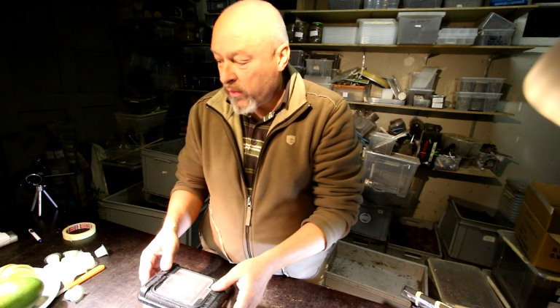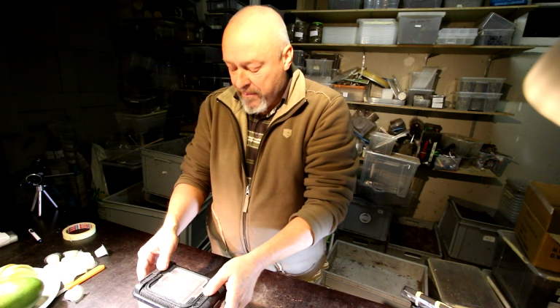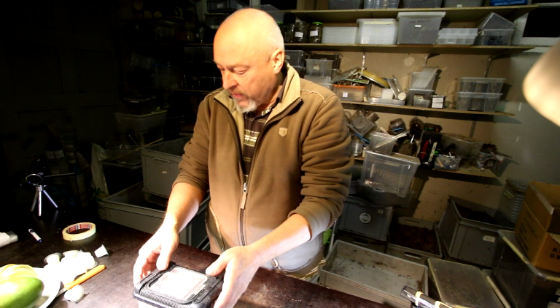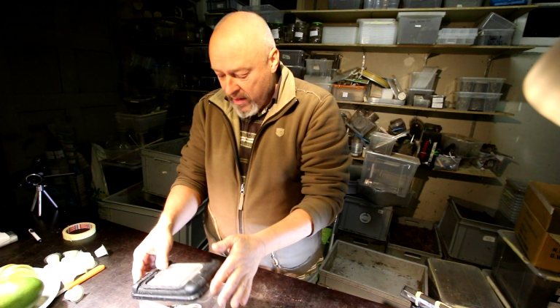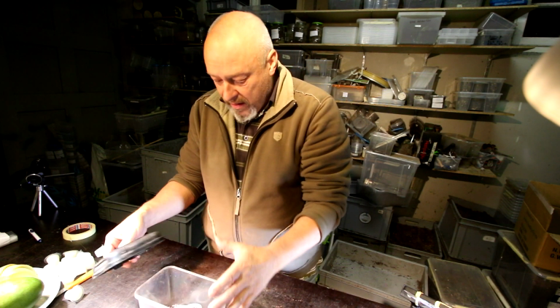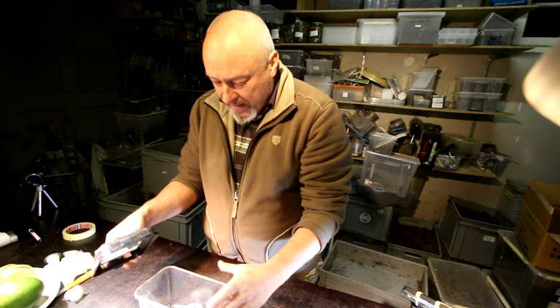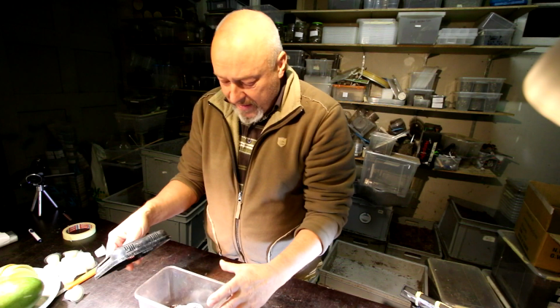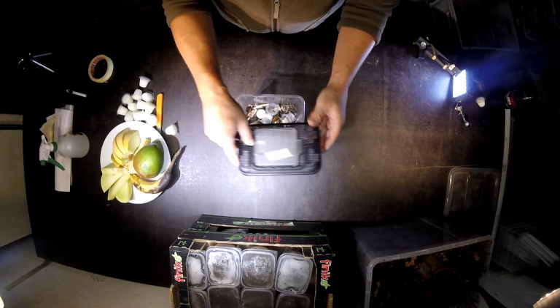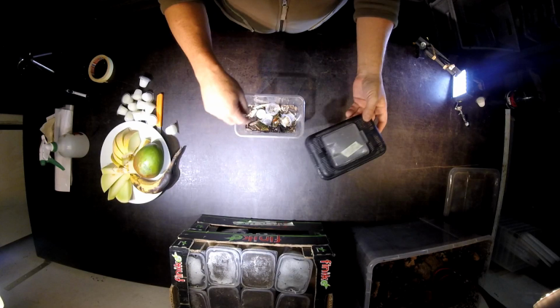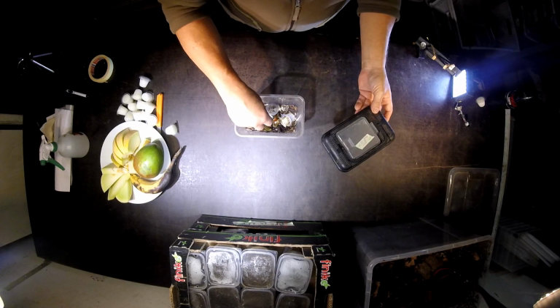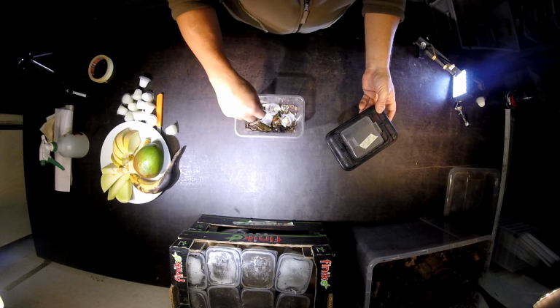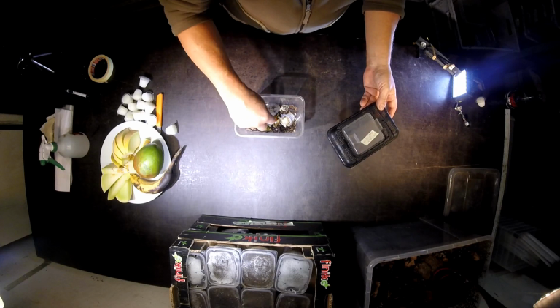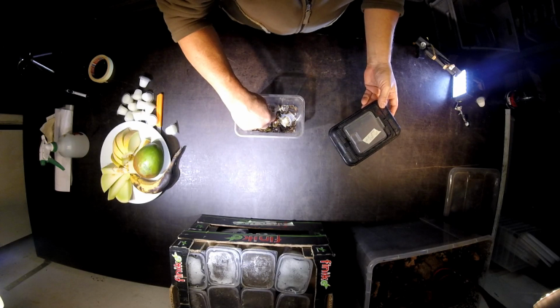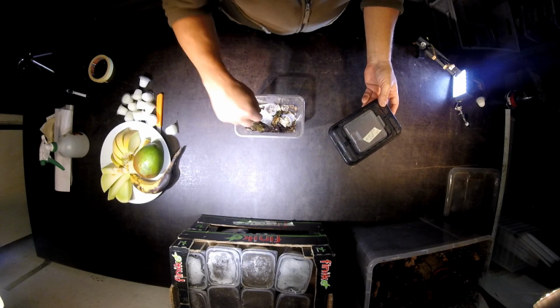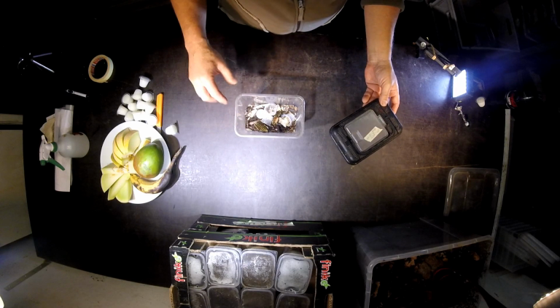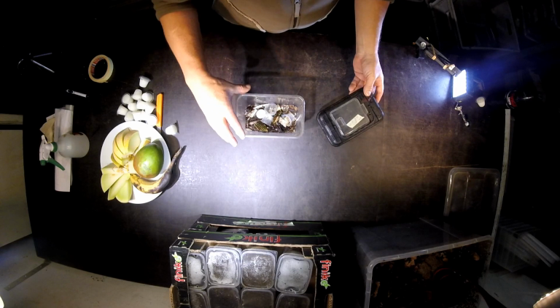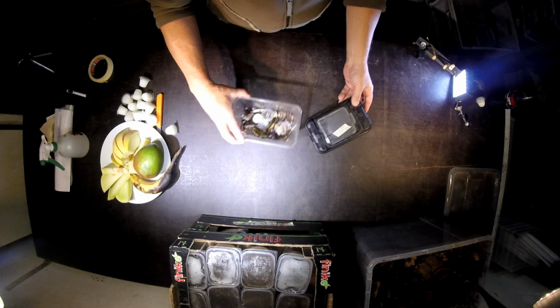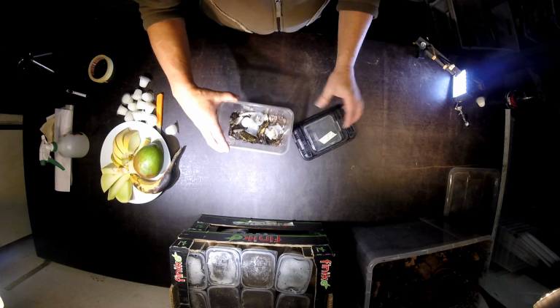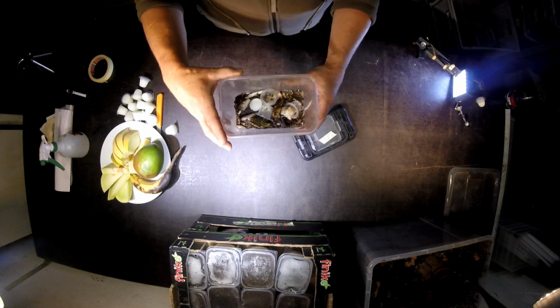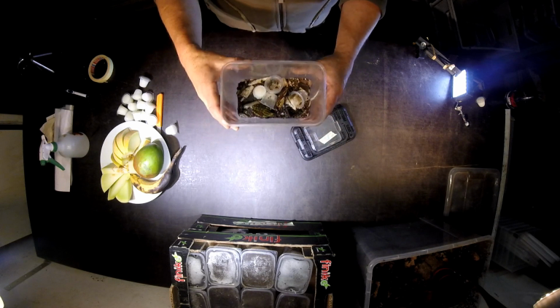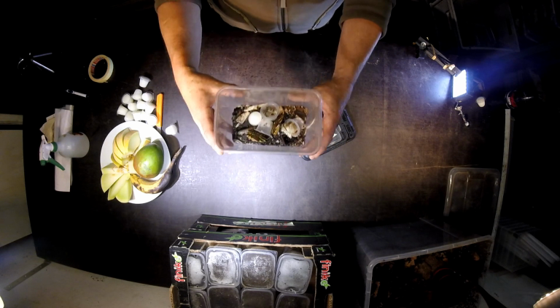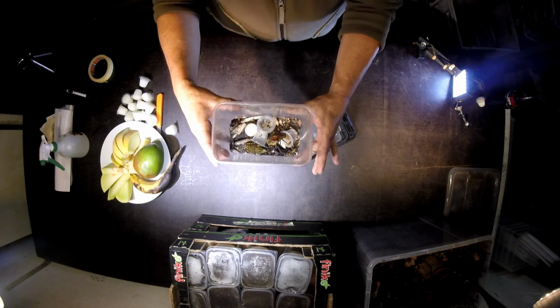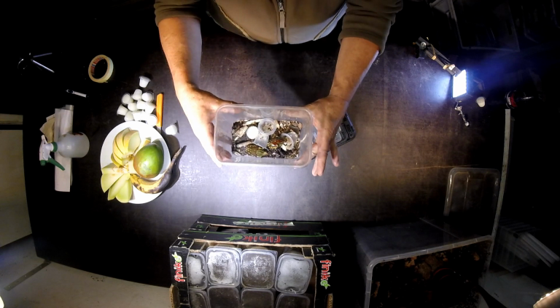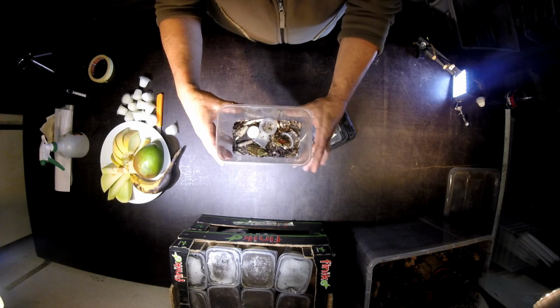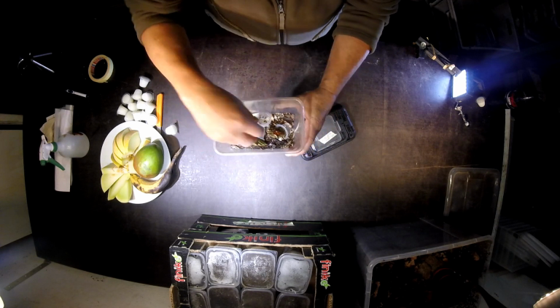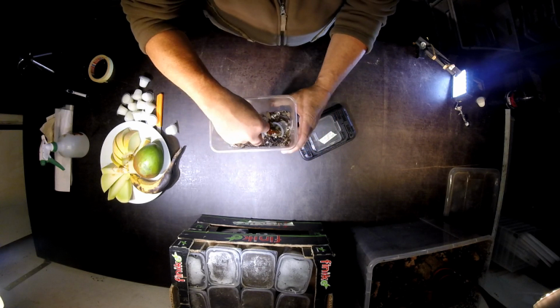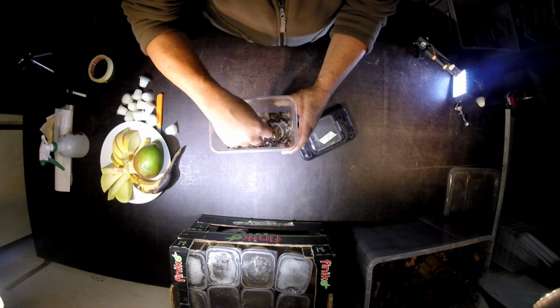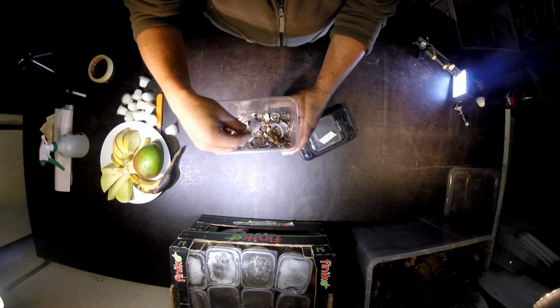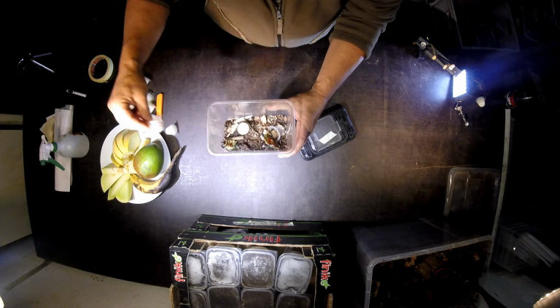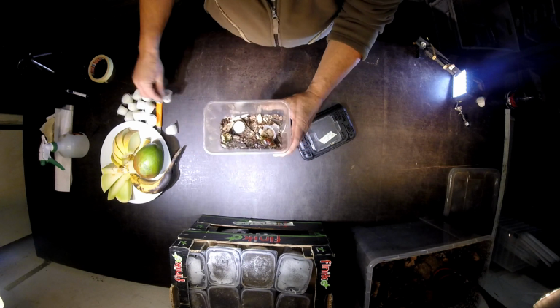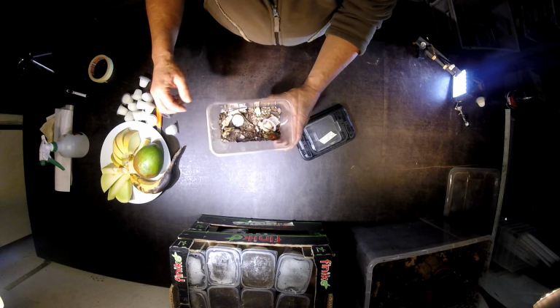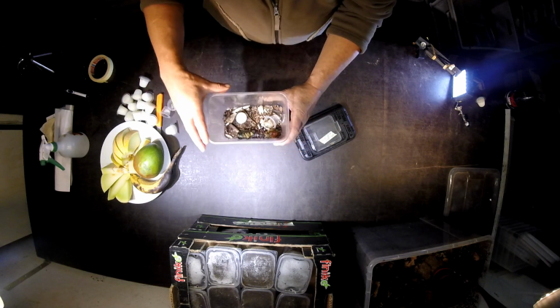I already have some specimens here. They are pretty active now. They are eating this peepul jelly. Here is a nice male and female amidst these empty peepul cherries.